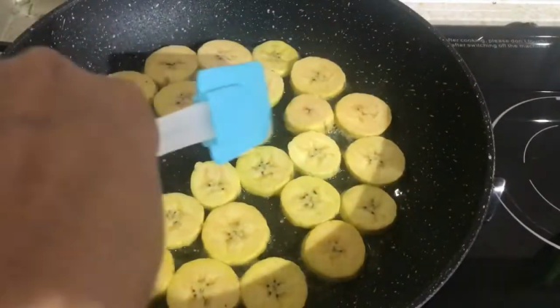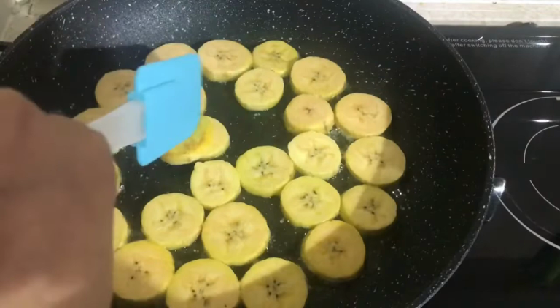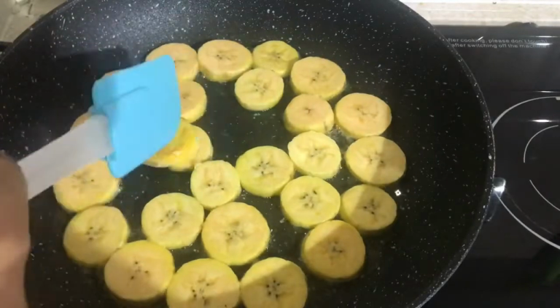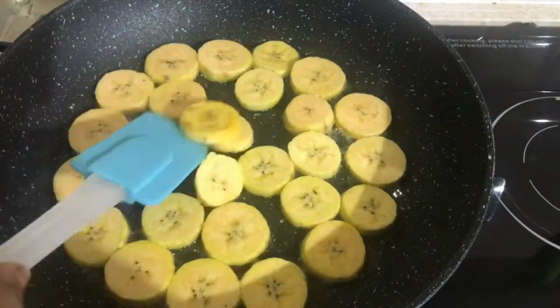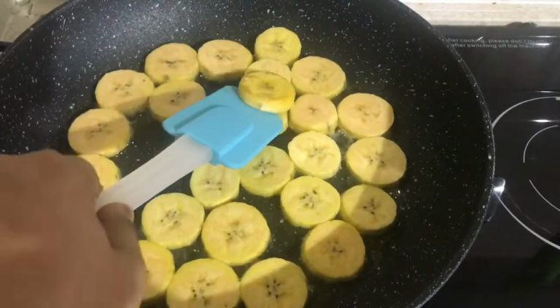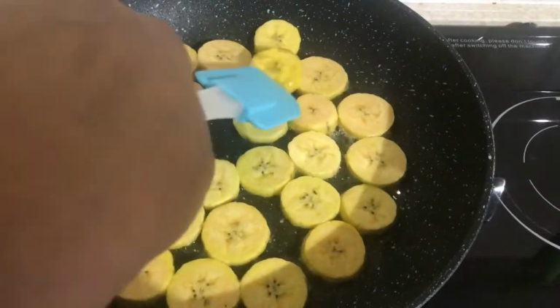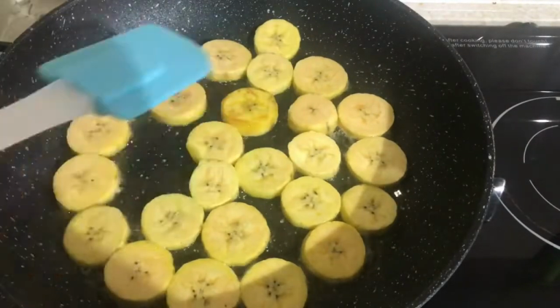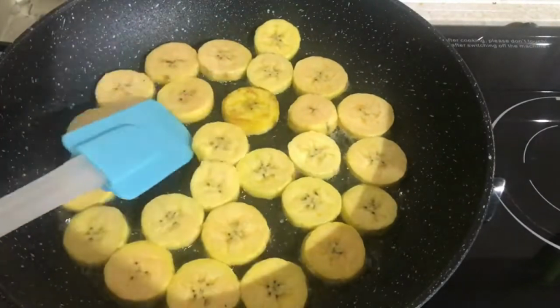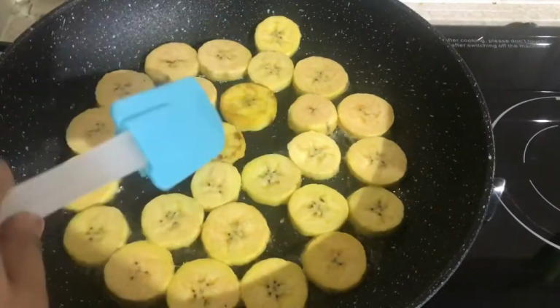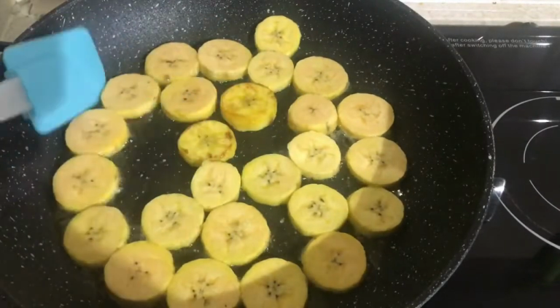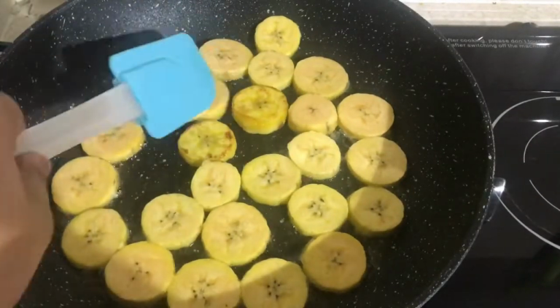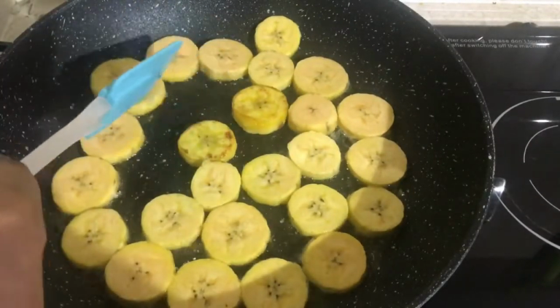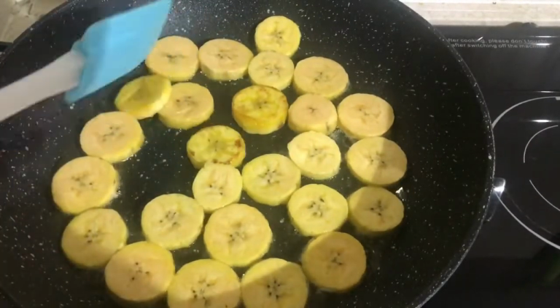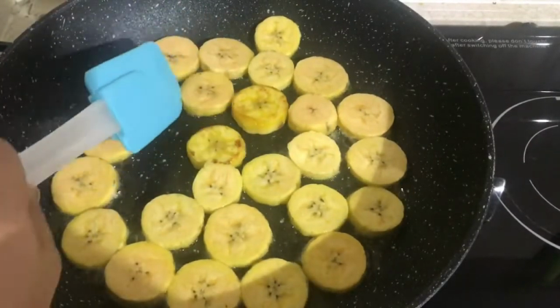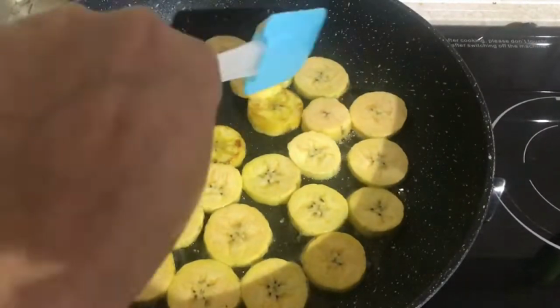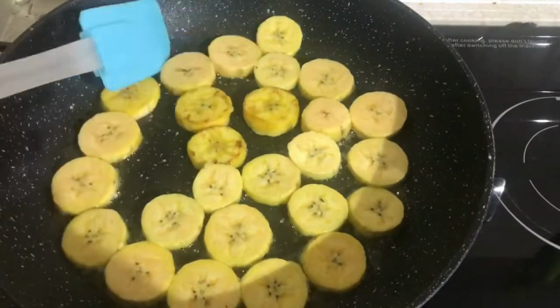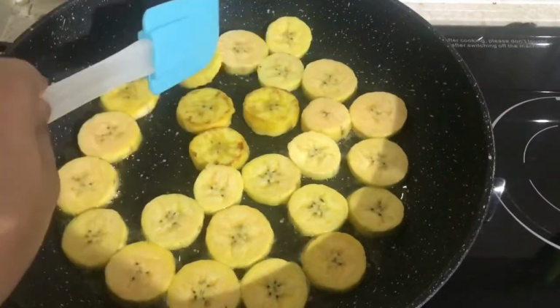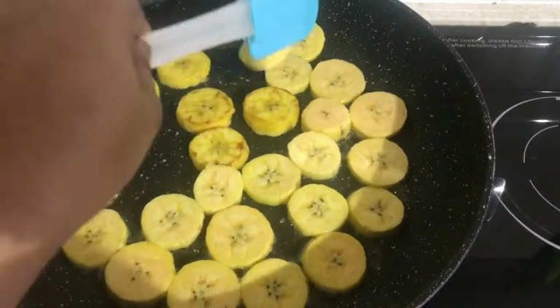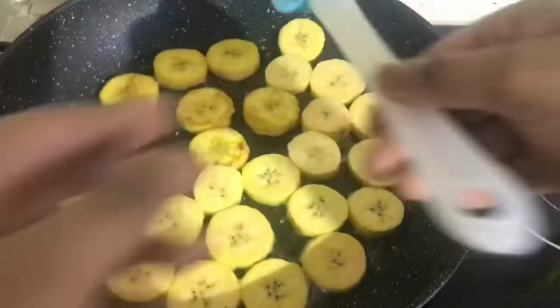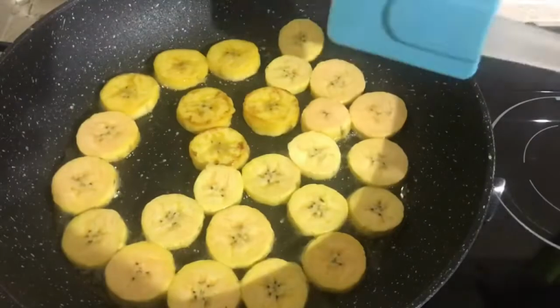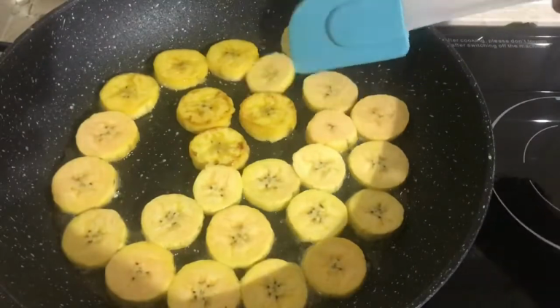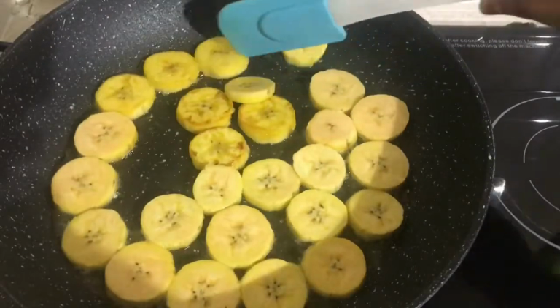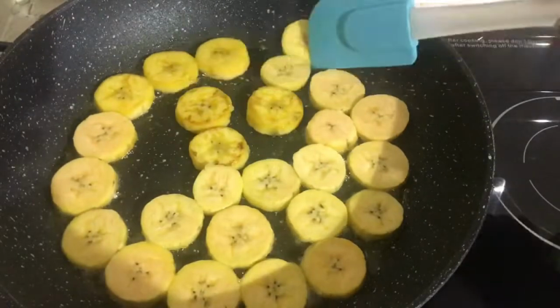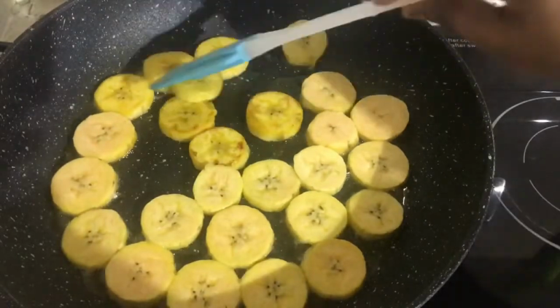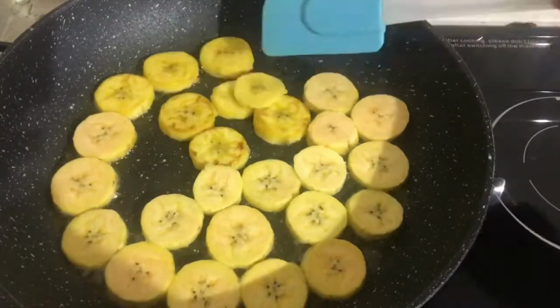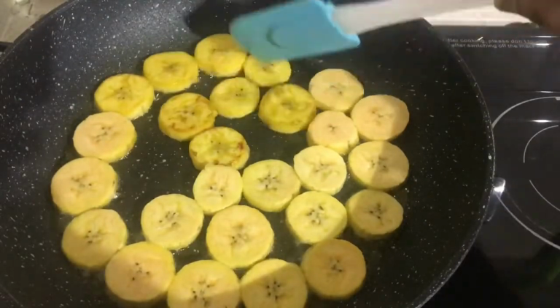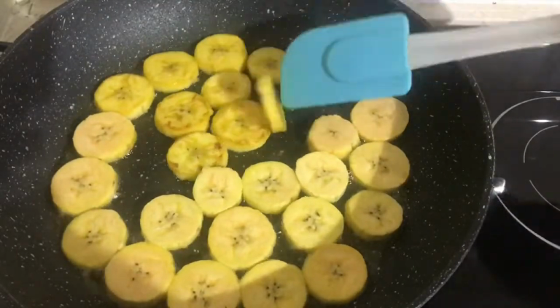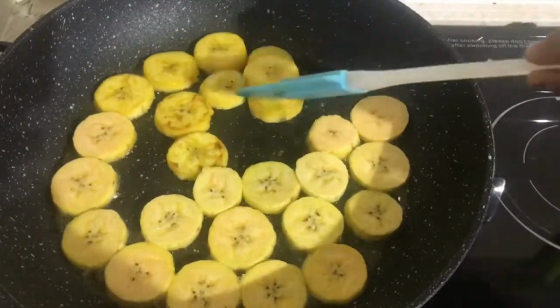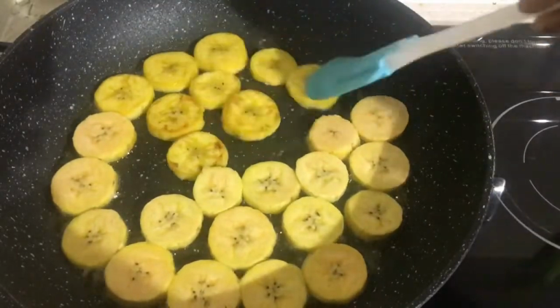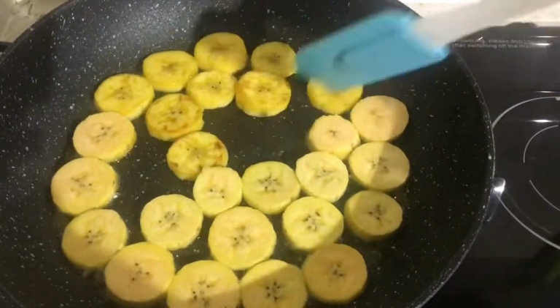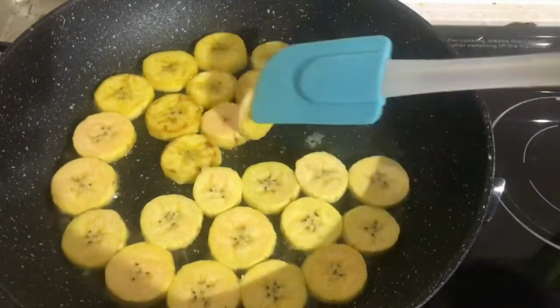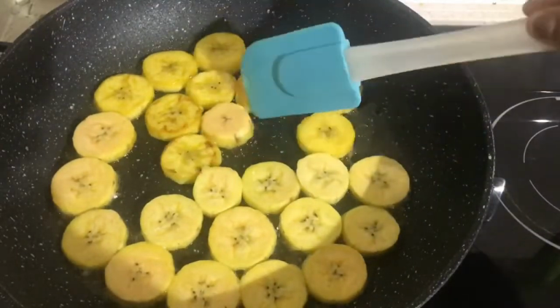After this, we will pour in the salt. We will add the salt on low flame.